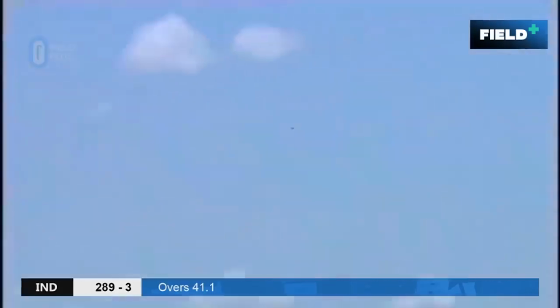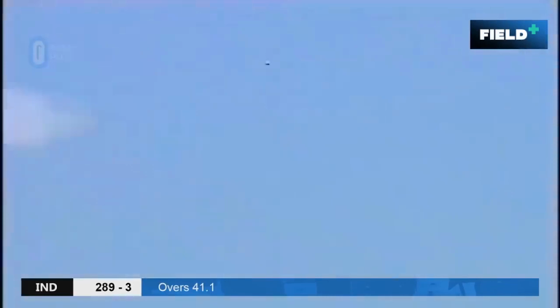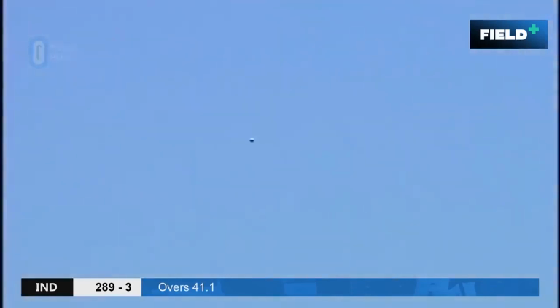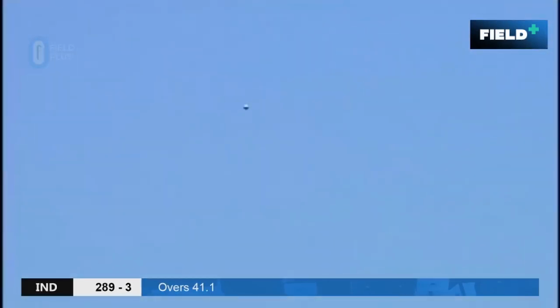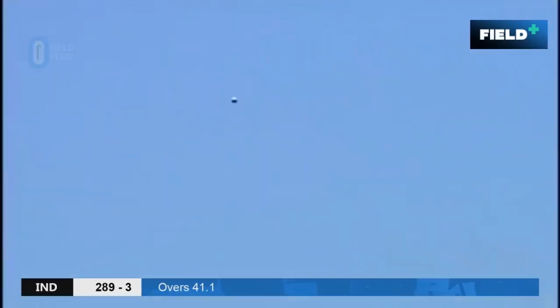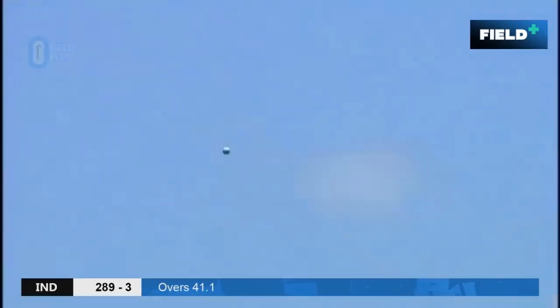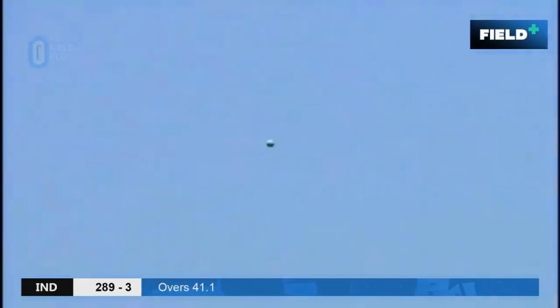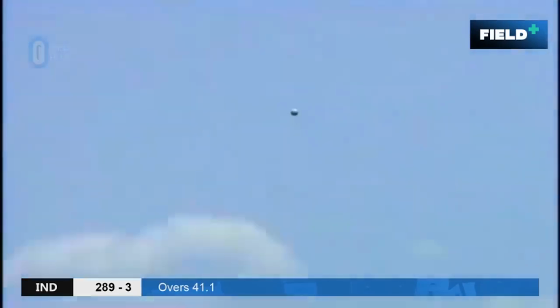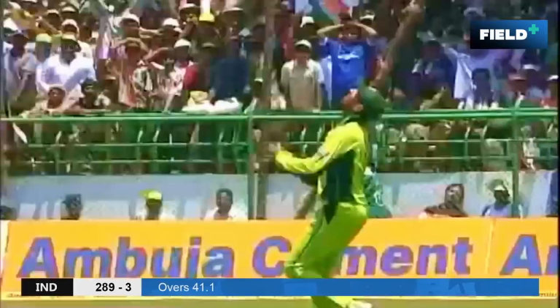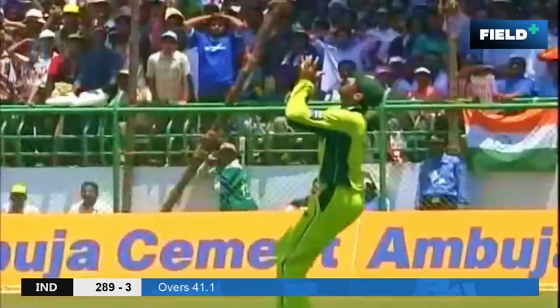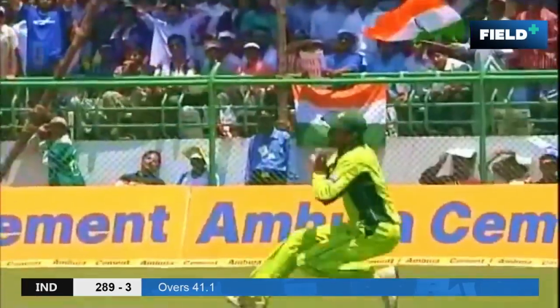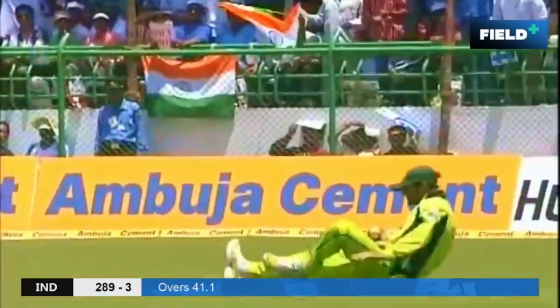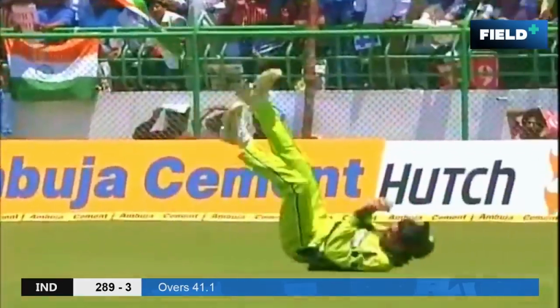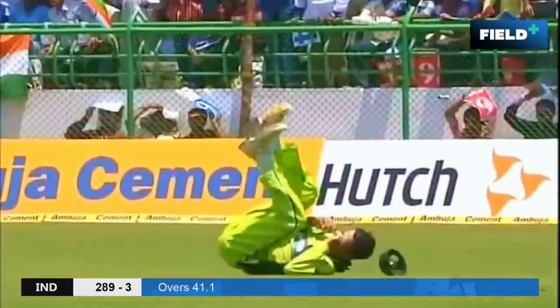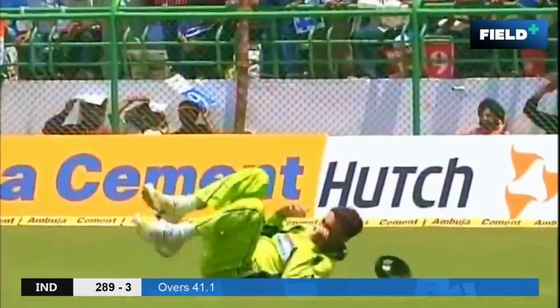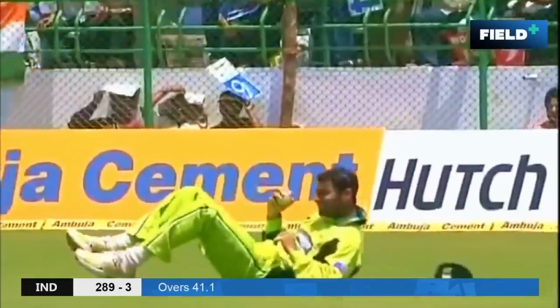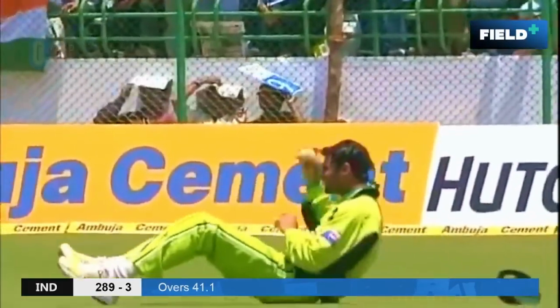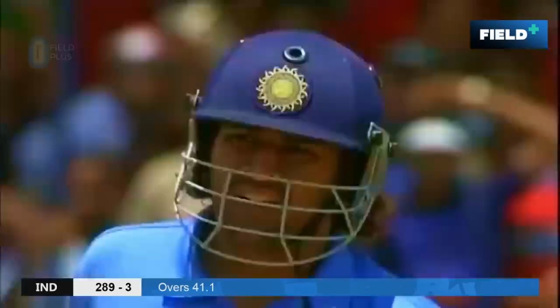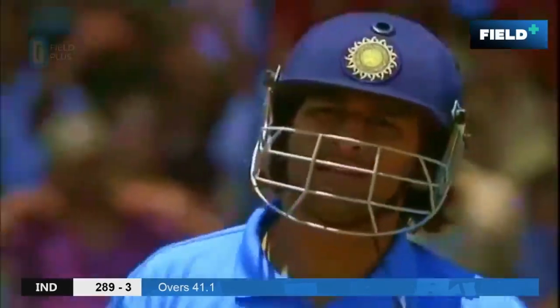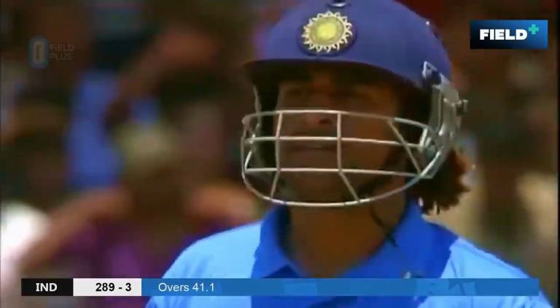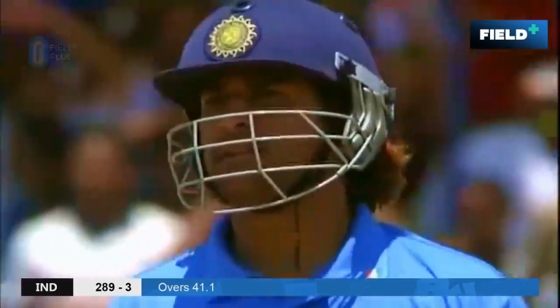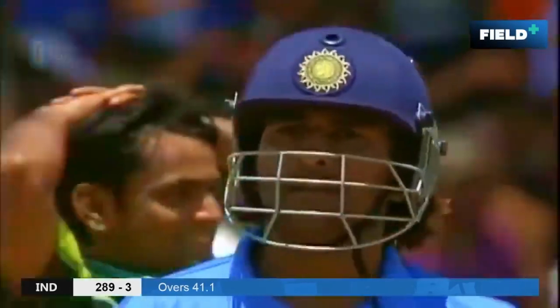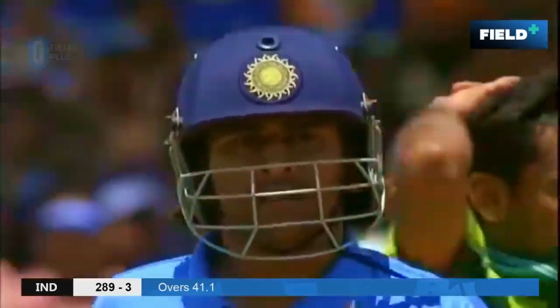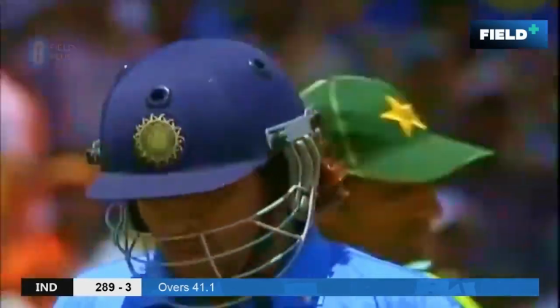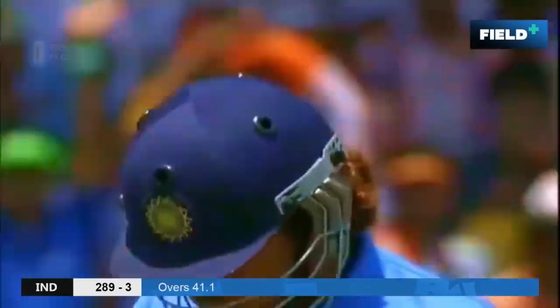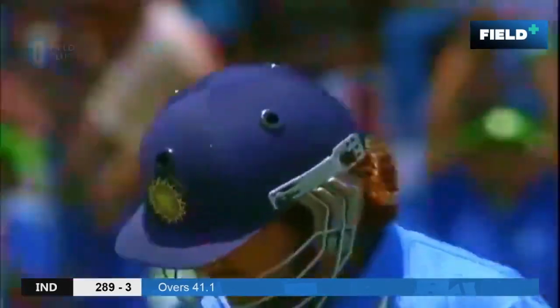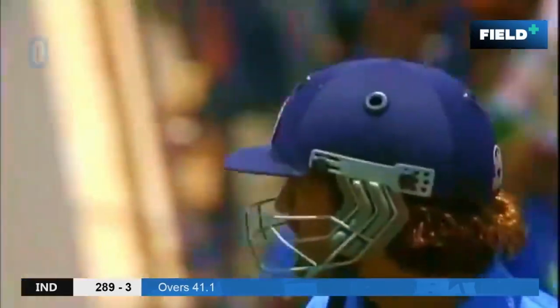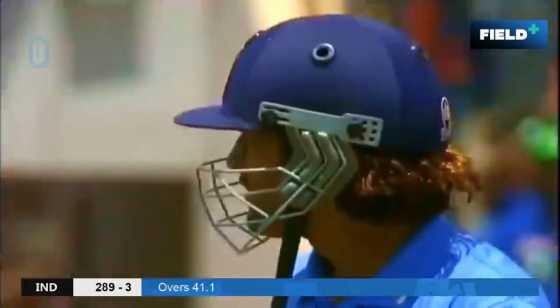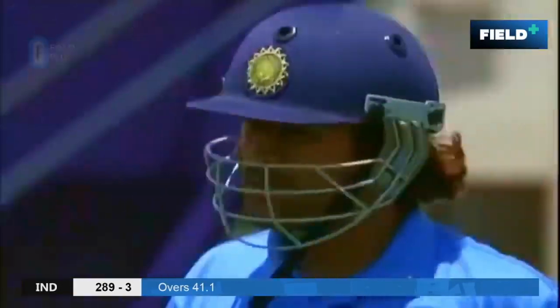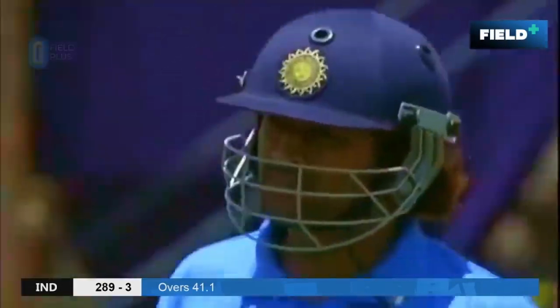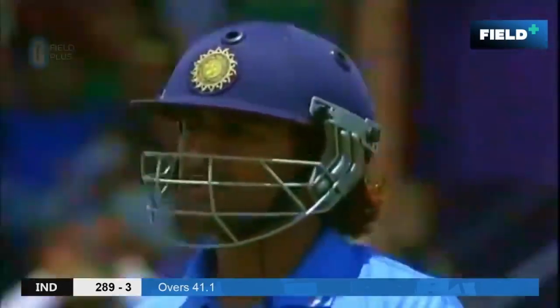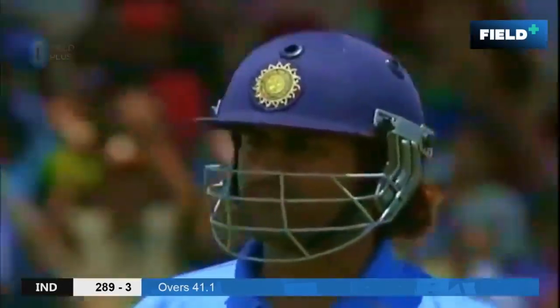That's up in the air — should be taken. Shoaib Malik has enough time, takes it comfortably, and a magnificent innings from Mahendra Singh Dhoni comes to an end.